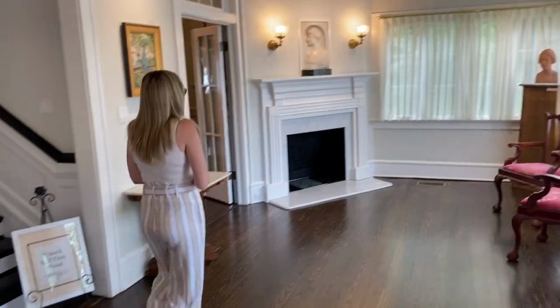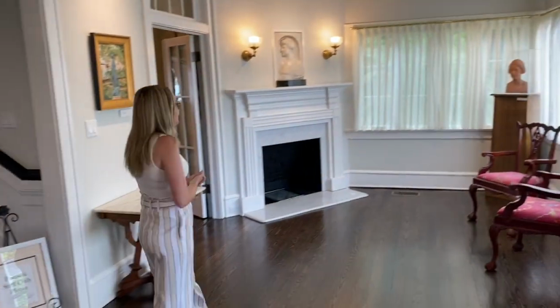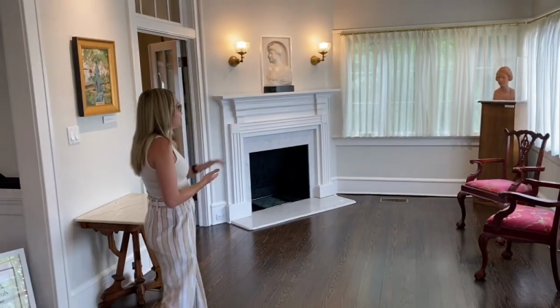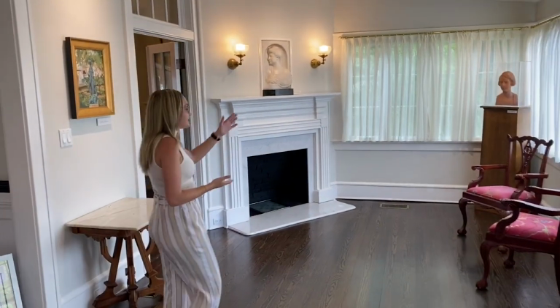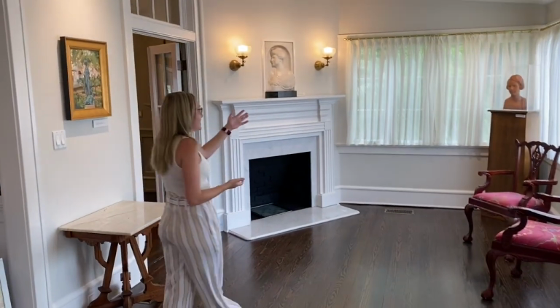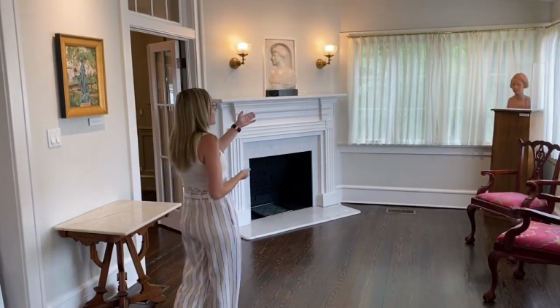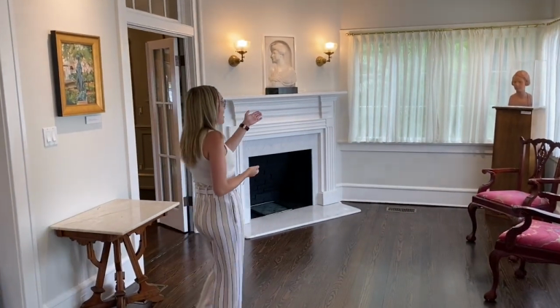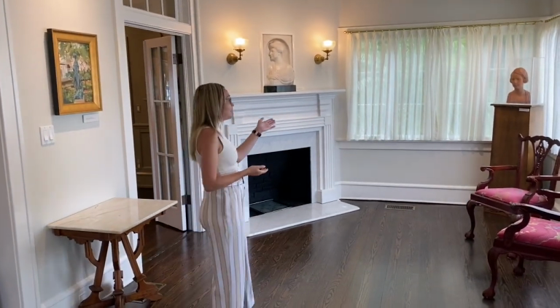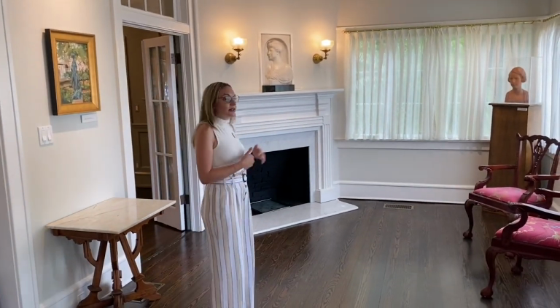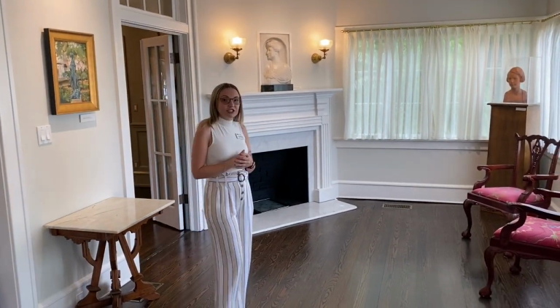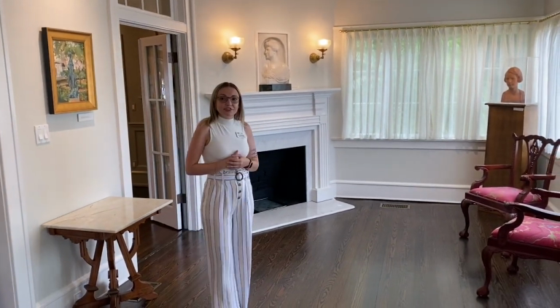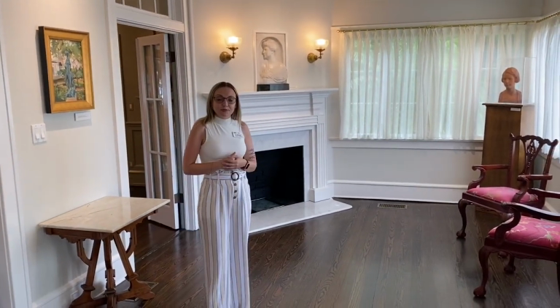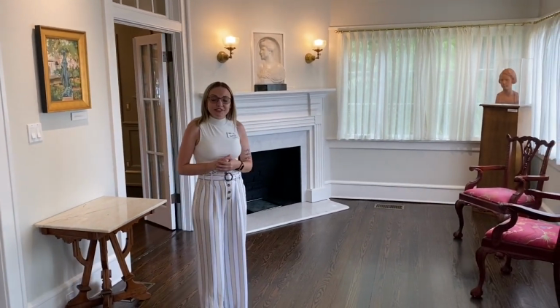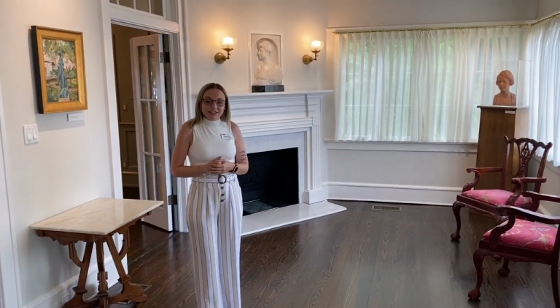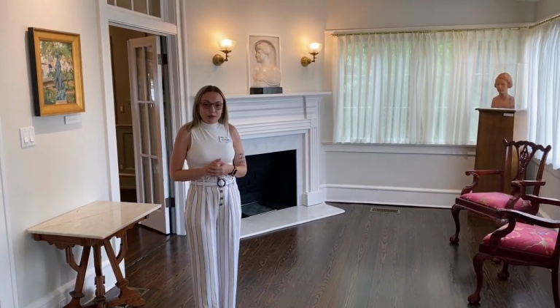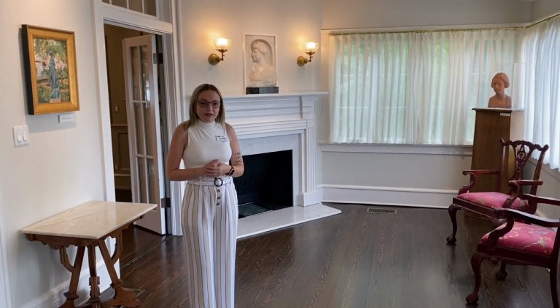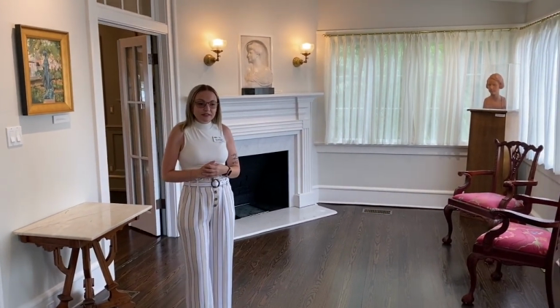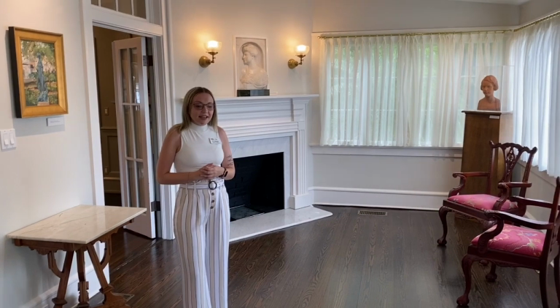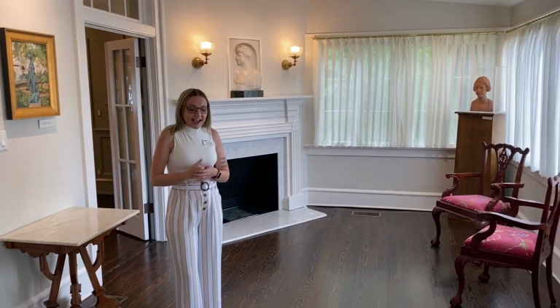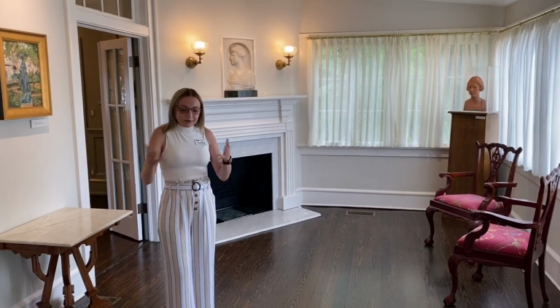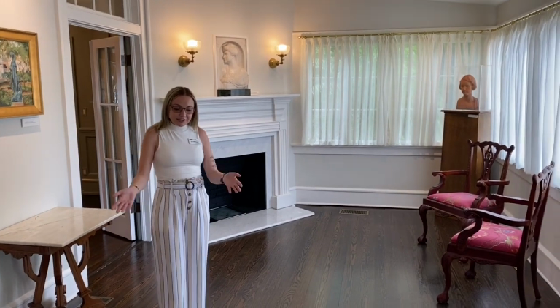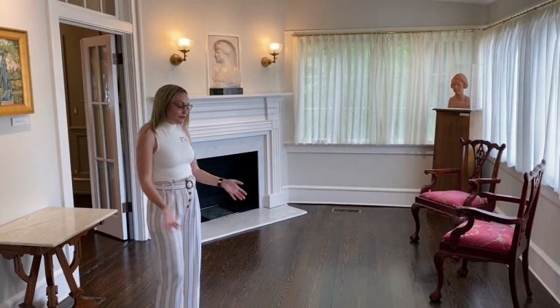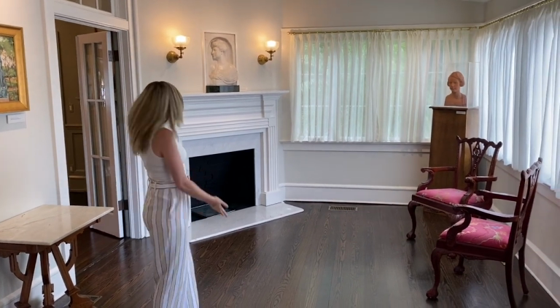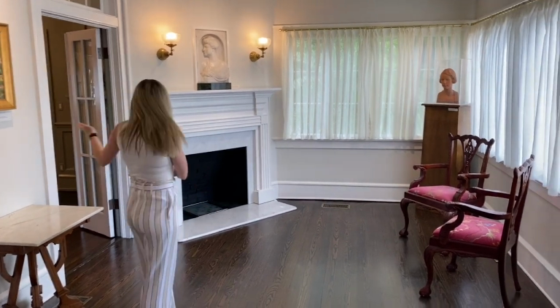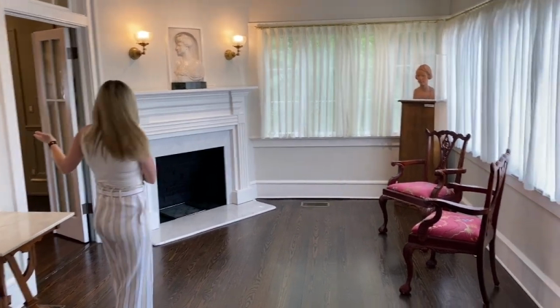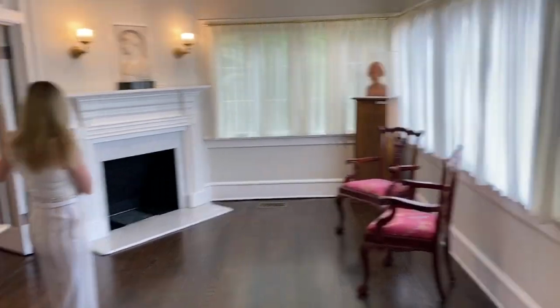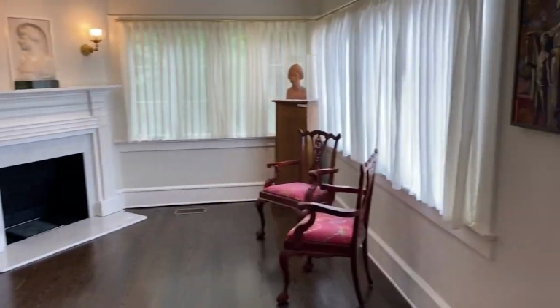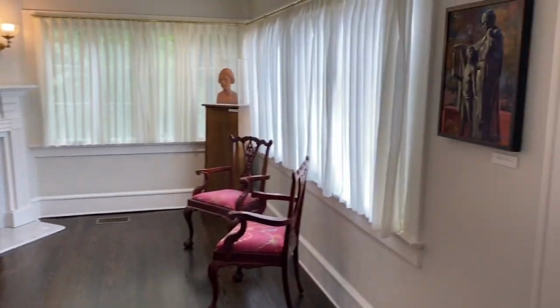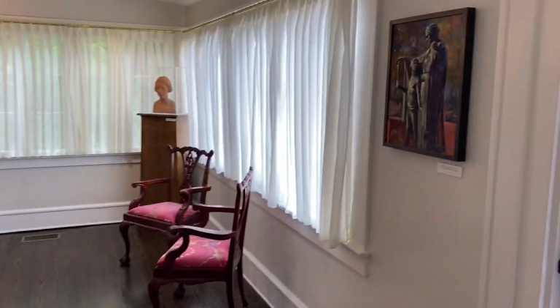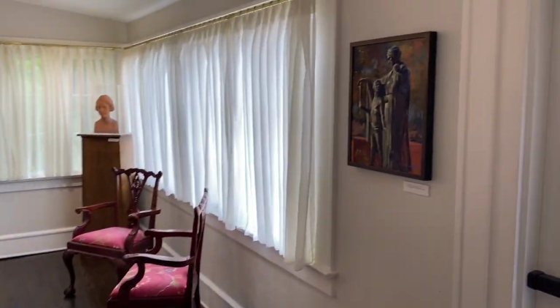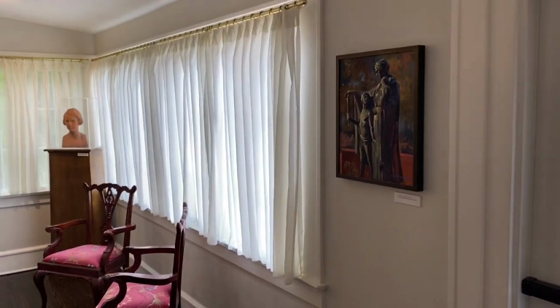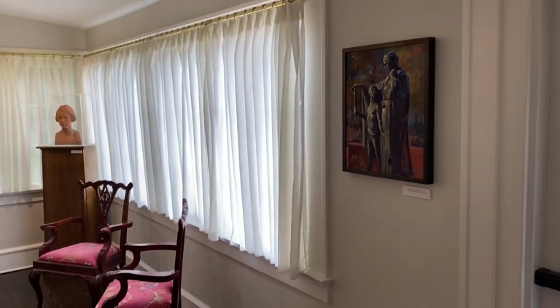We do display some of Alvin Polasek's sculptures as well. I will take you through the foyer into the Peacock Room. So follow me.